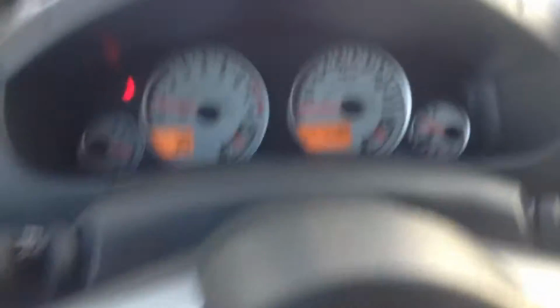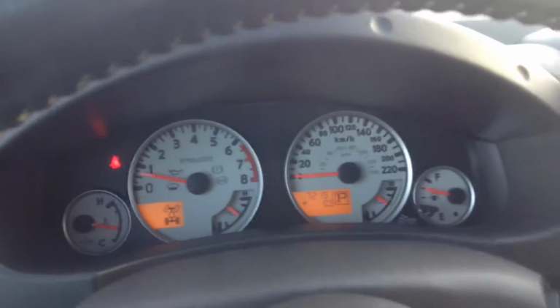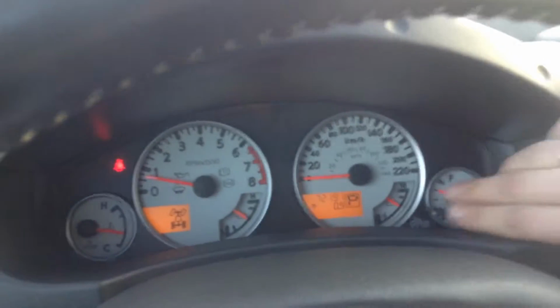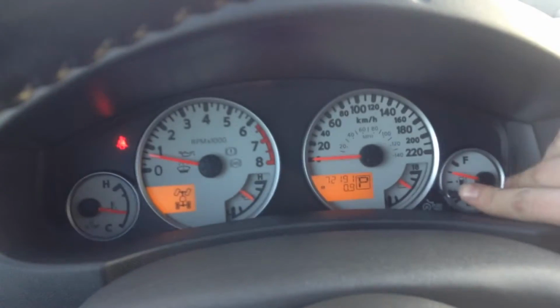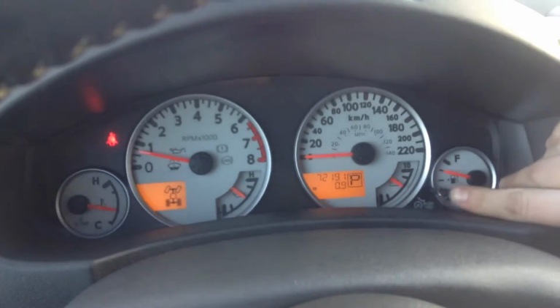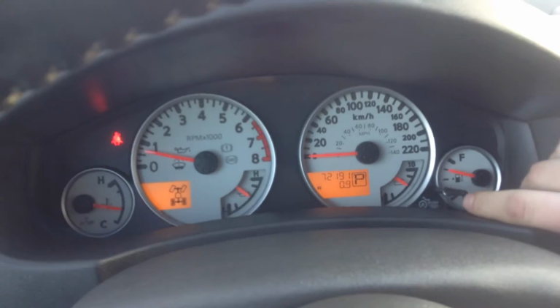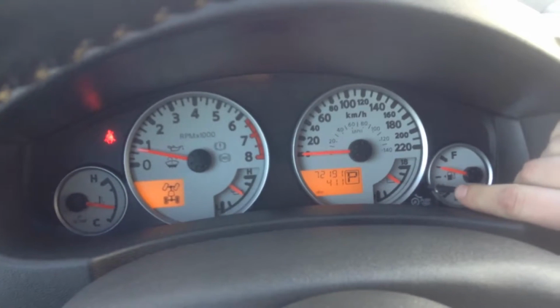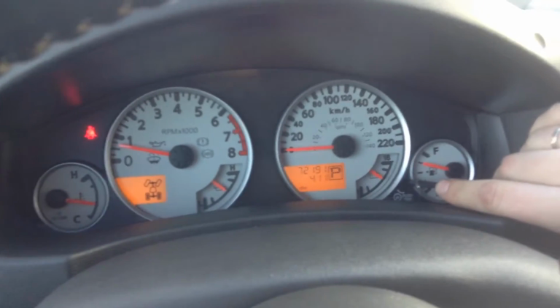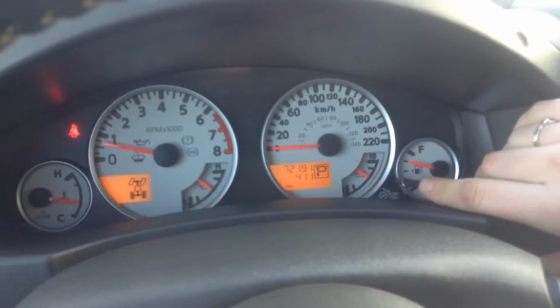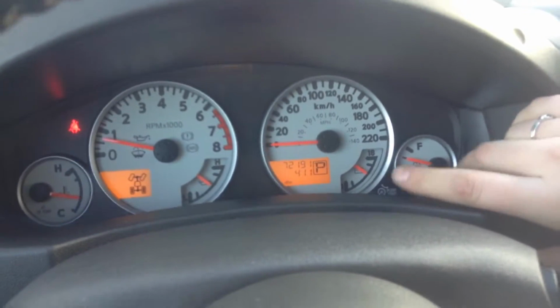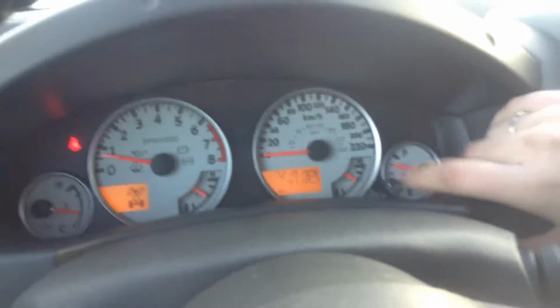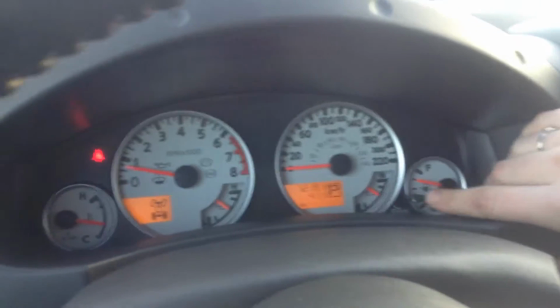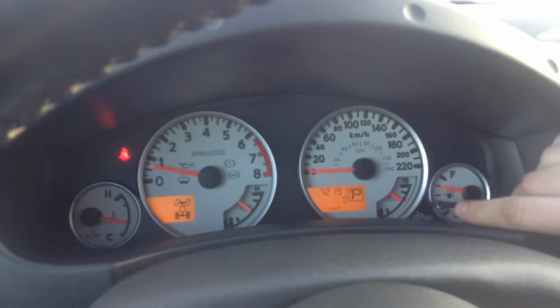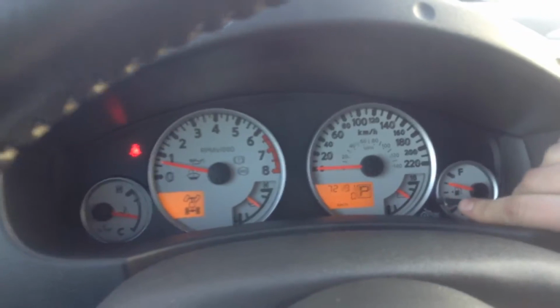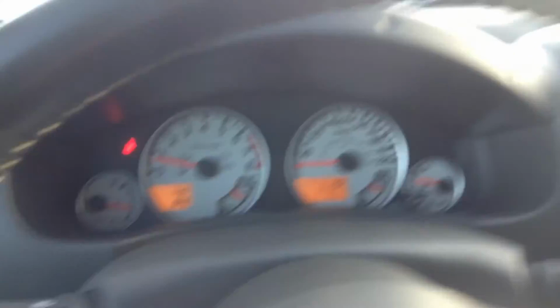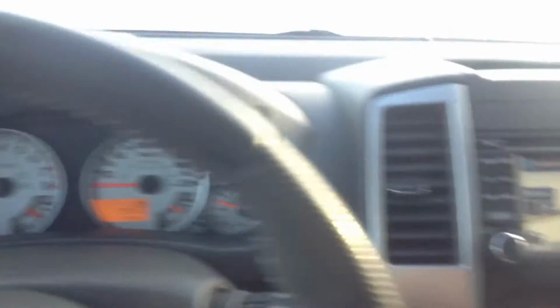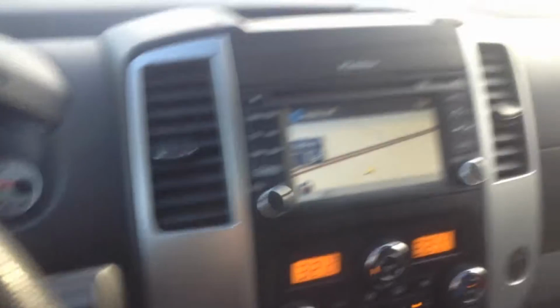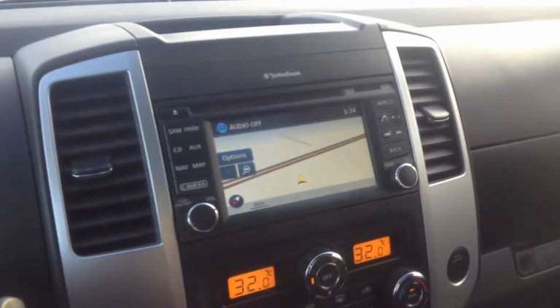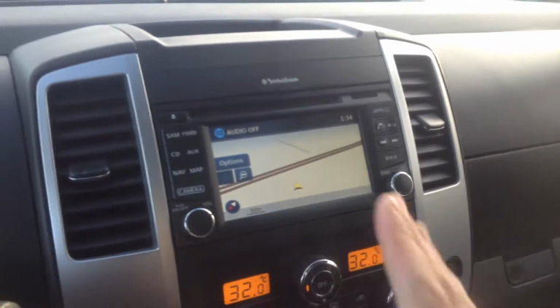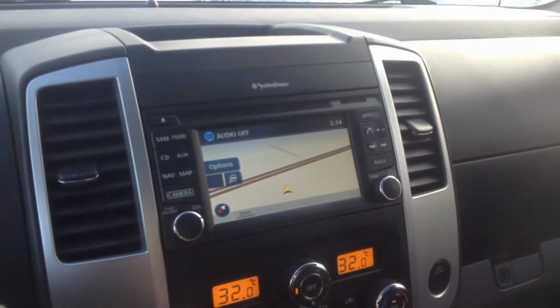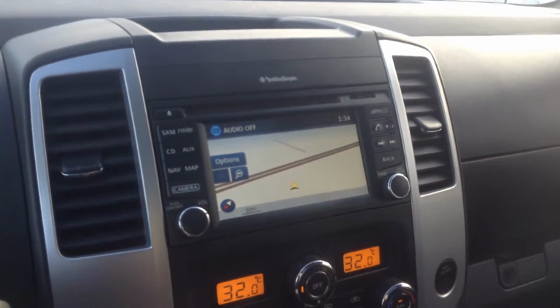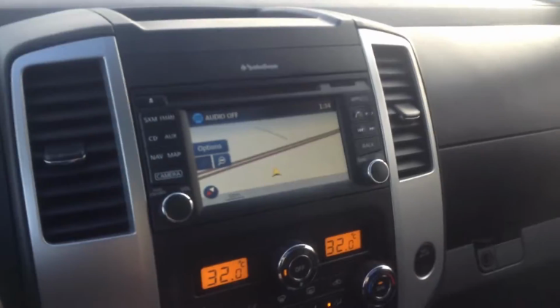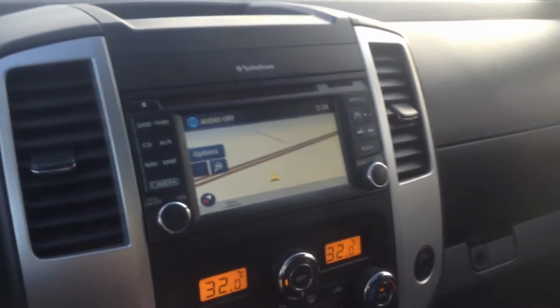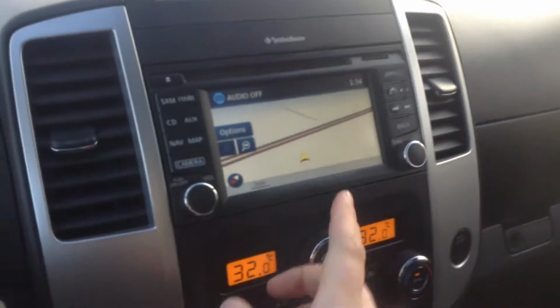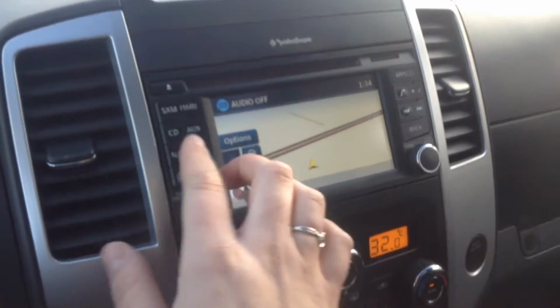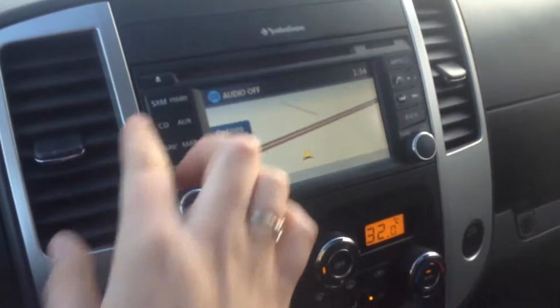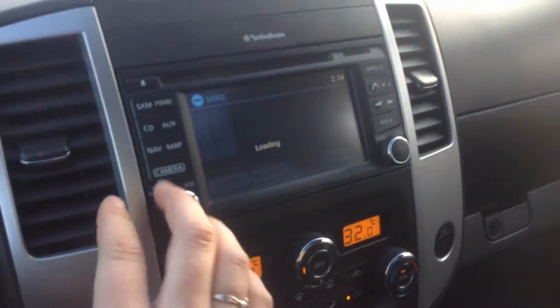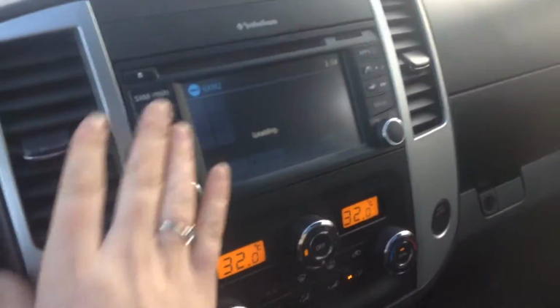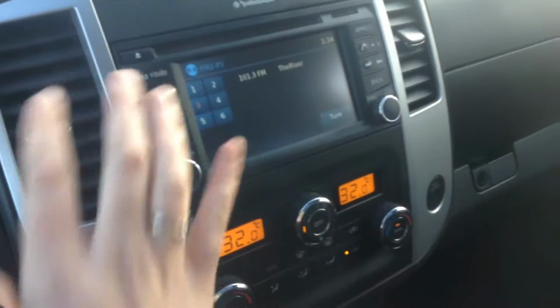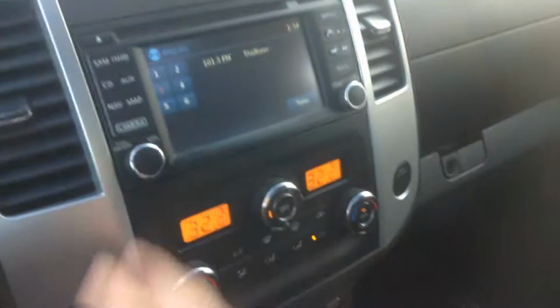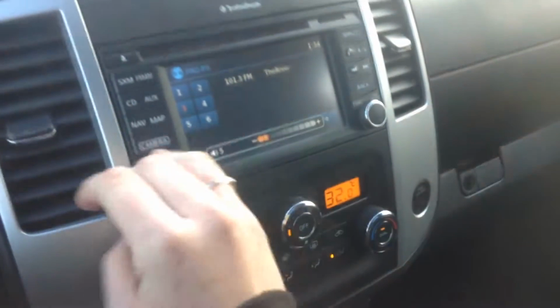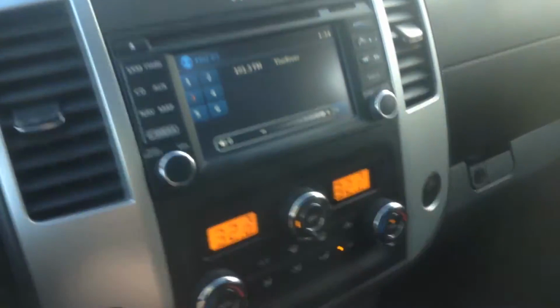On our steering wheel here we have our stereo and Bluetooth controls. Over here we have our cruise control. If we wanted to go through our different trip options we can do that with just our trip tab right there. Over here we do have our nice LED touch screen for you. We have our map navigation system, Sirius and FM radio for you.